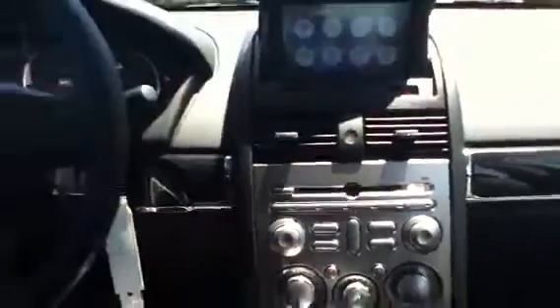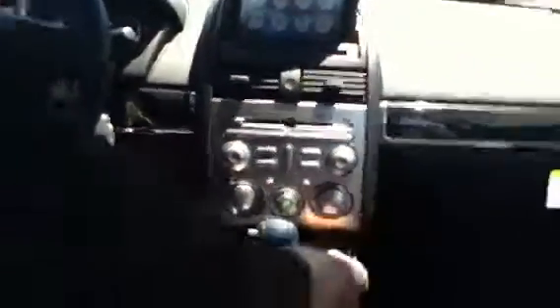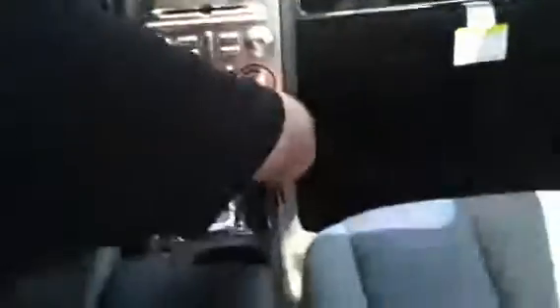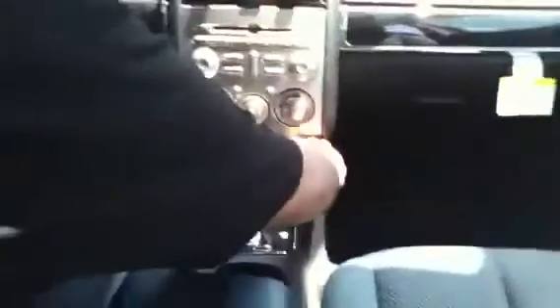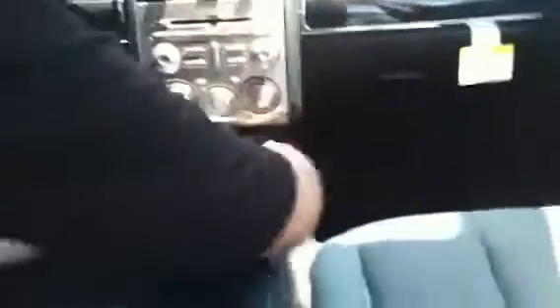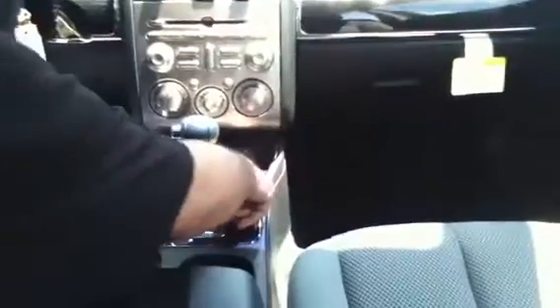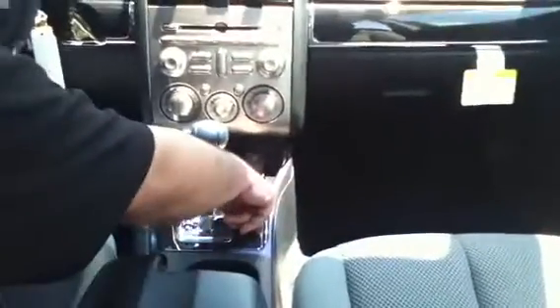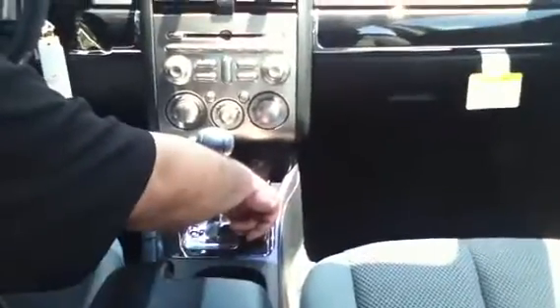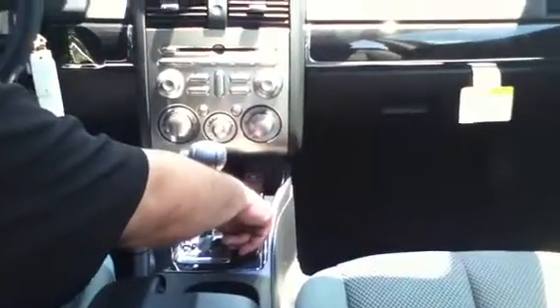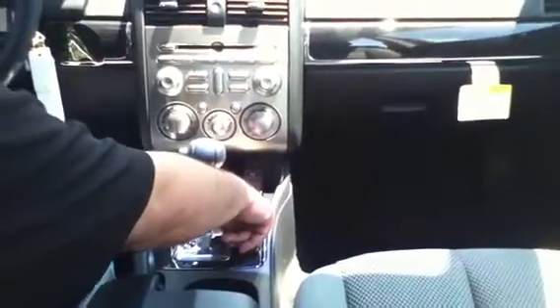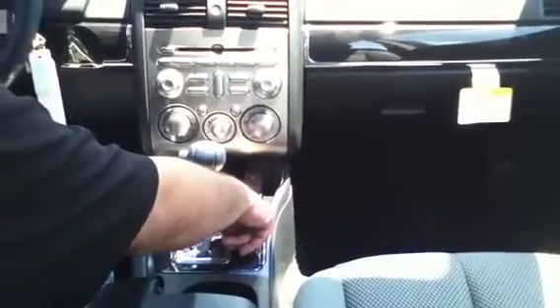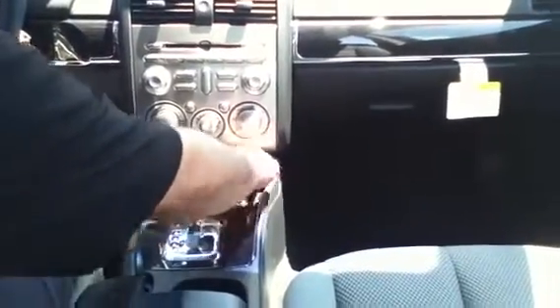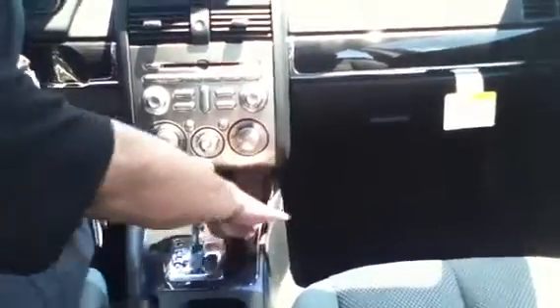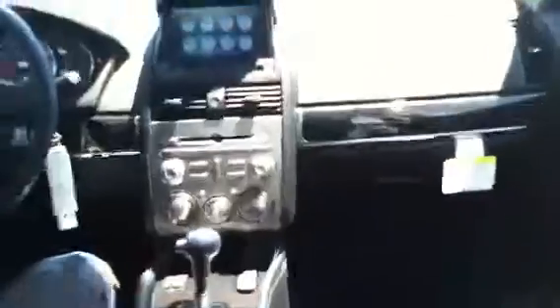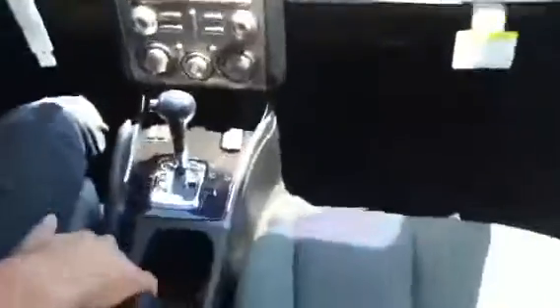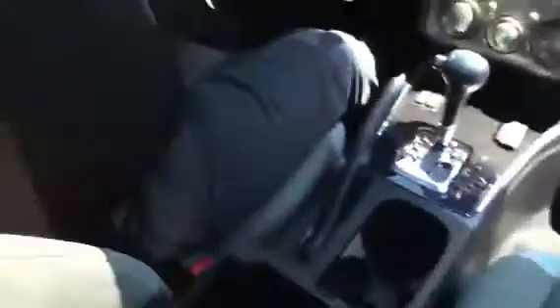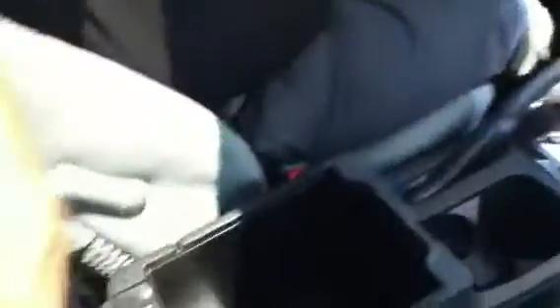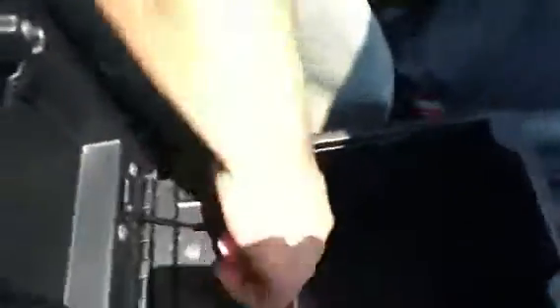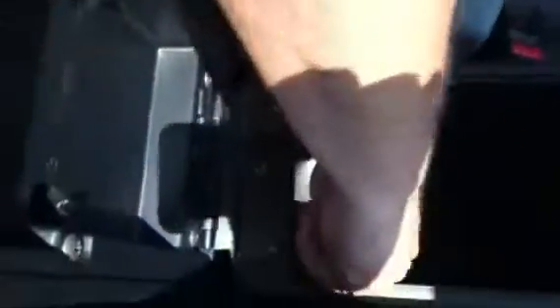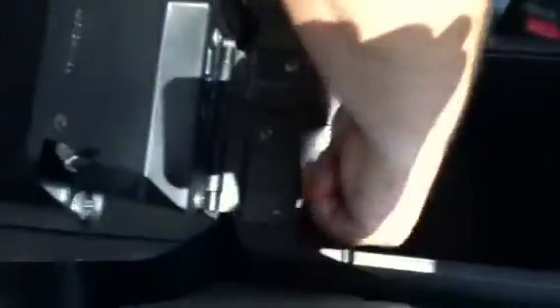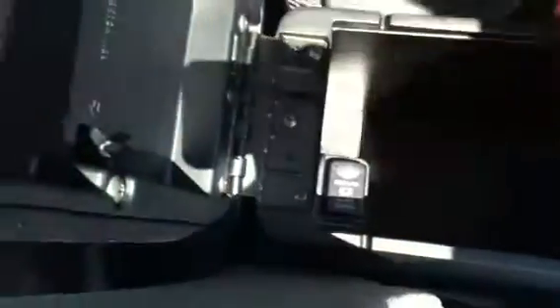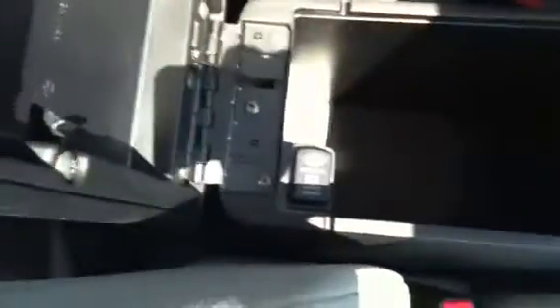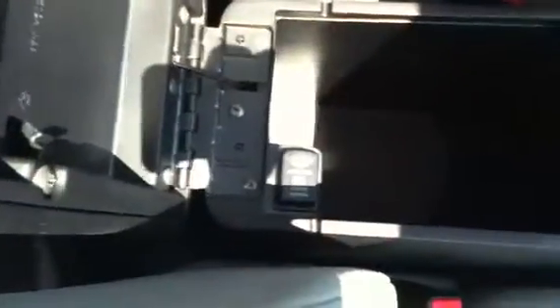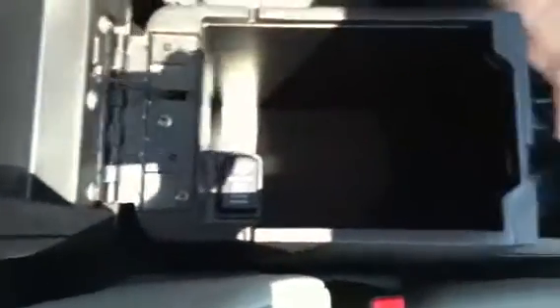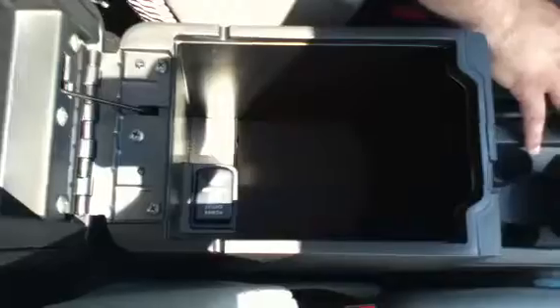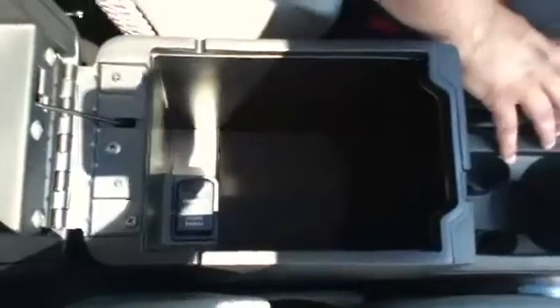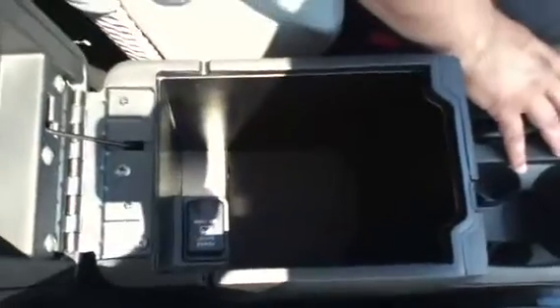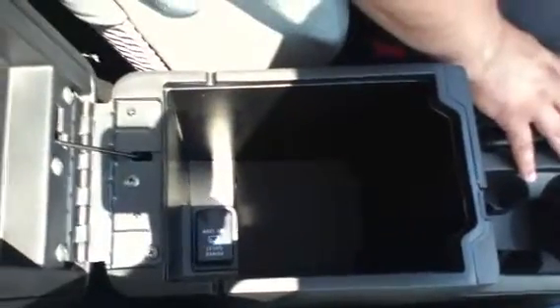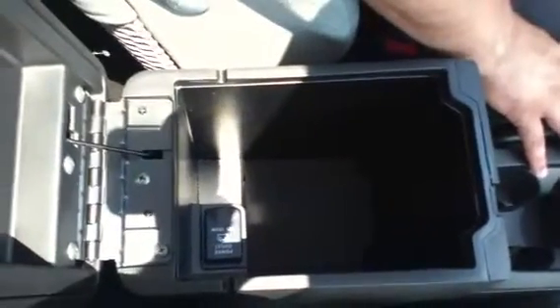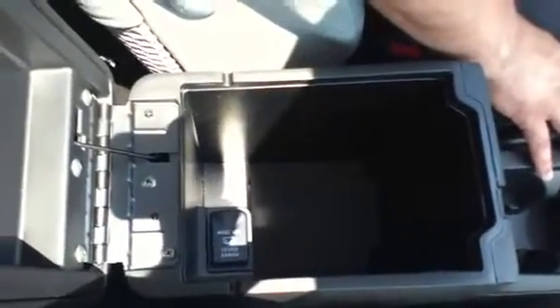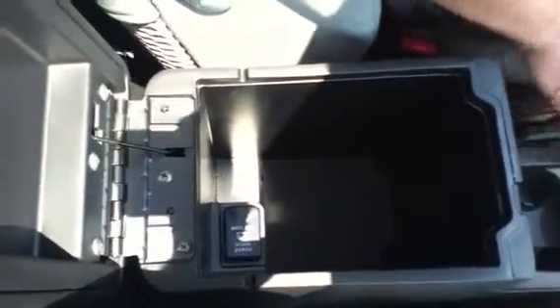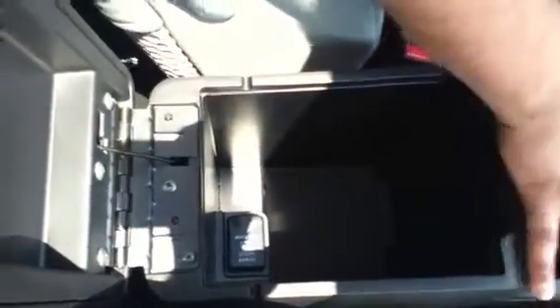Now, you have one power outlet here that goes on and off when you turn the vehicle on and off. Whereas the one in the armrest is always on — so if you need to go somewhere and you want to charge your phone or an iPad while the vehicle is off, you can do that as well.